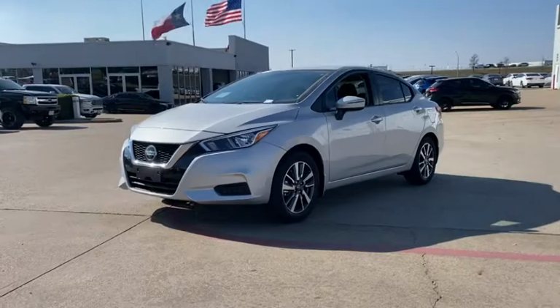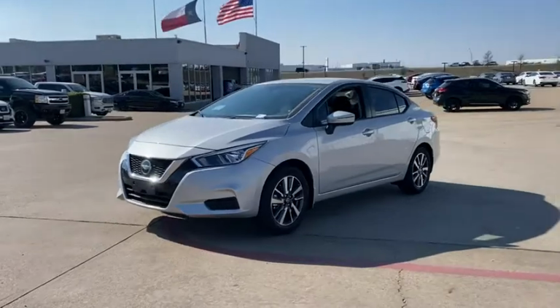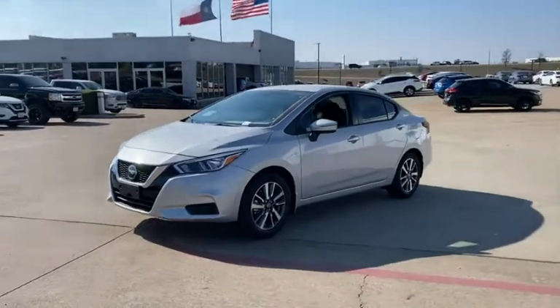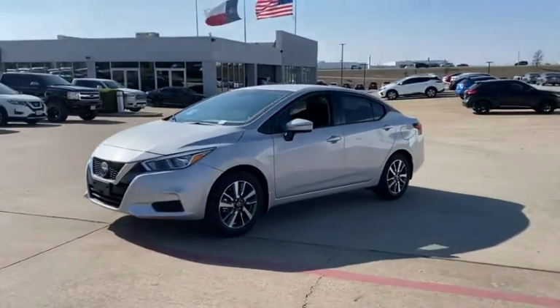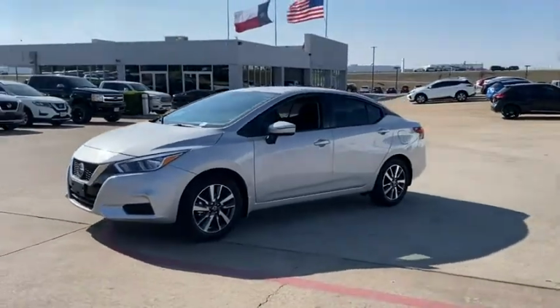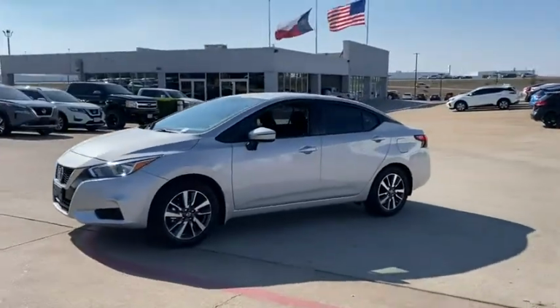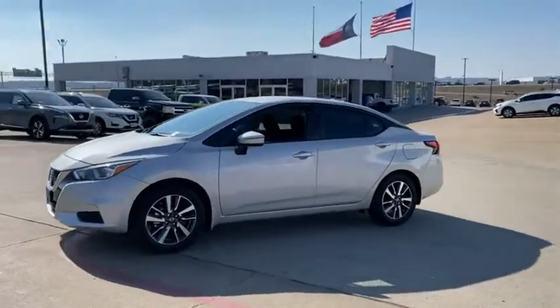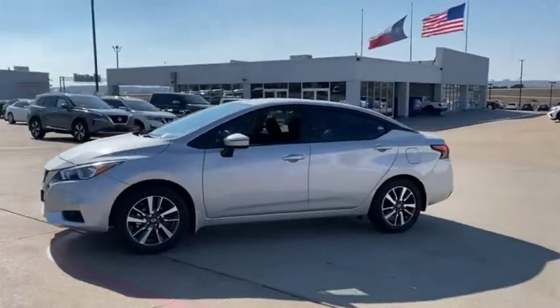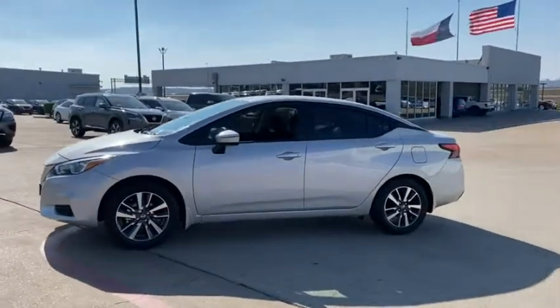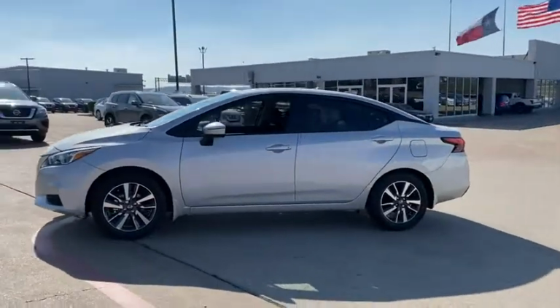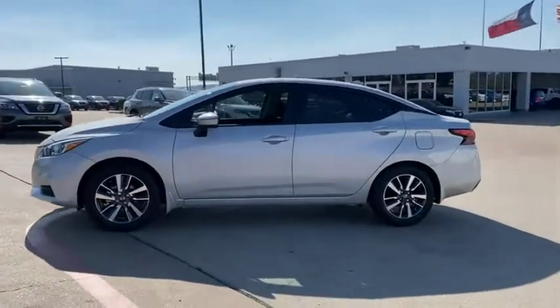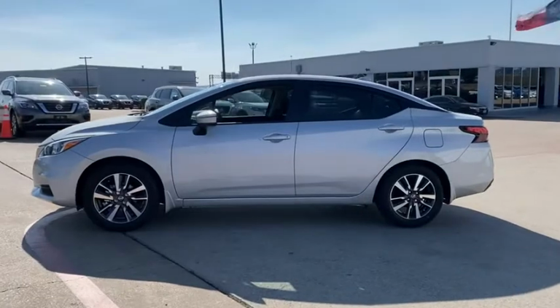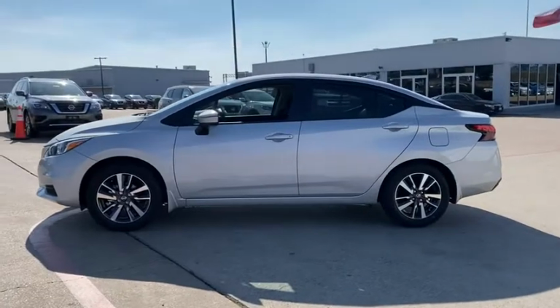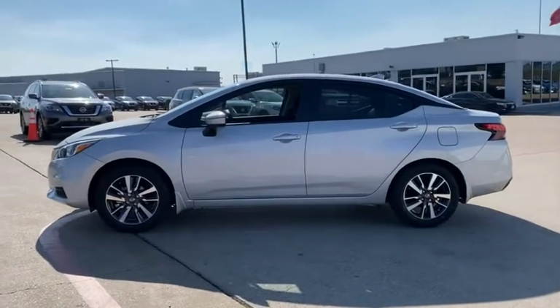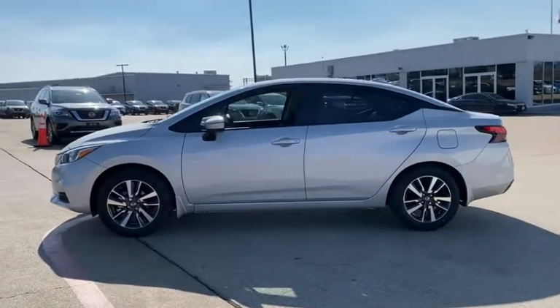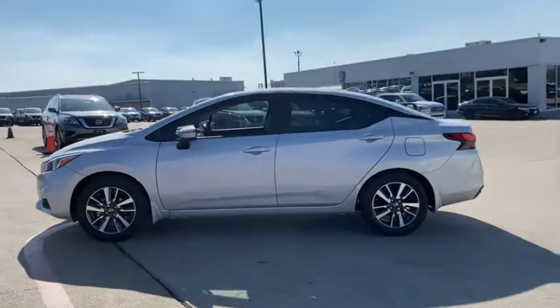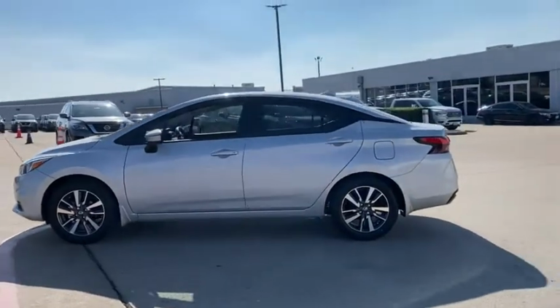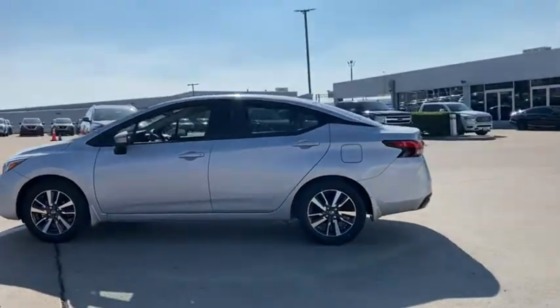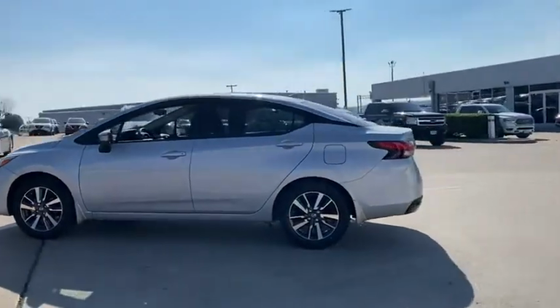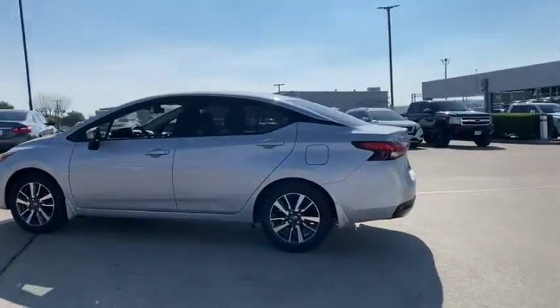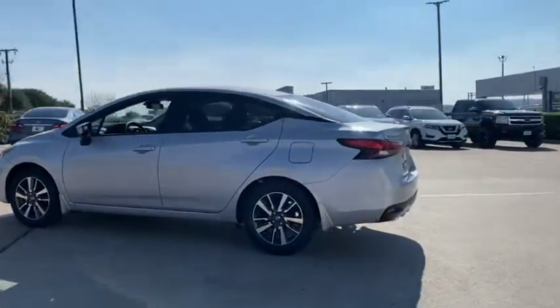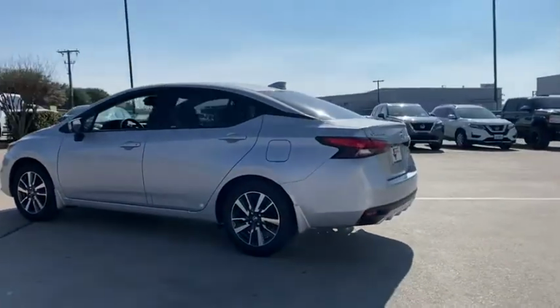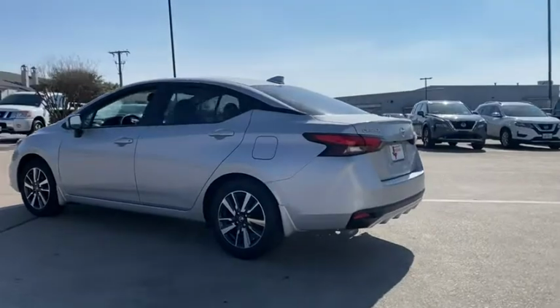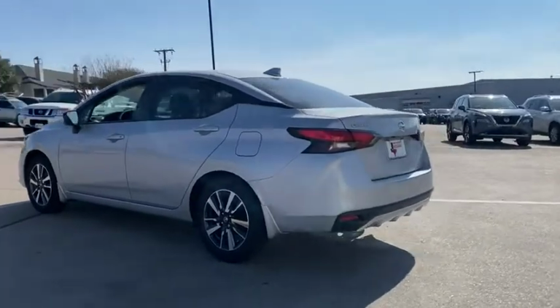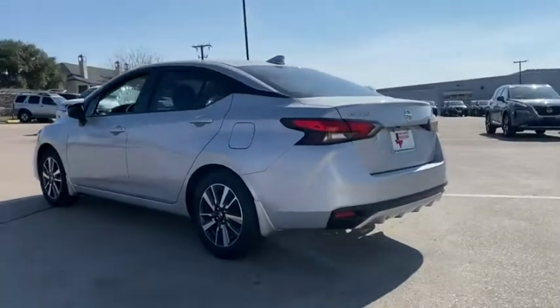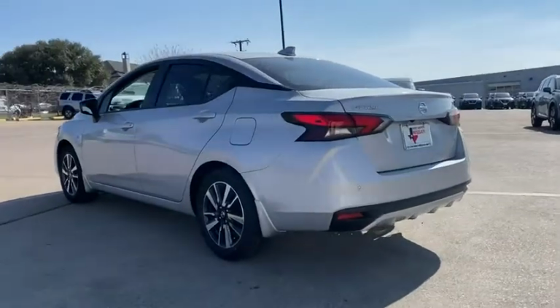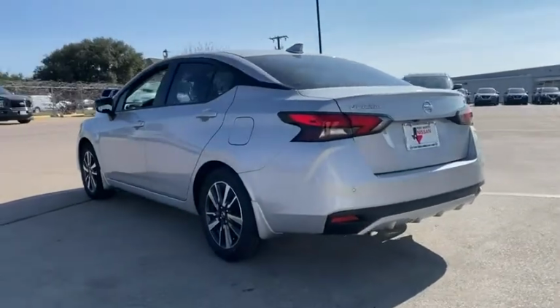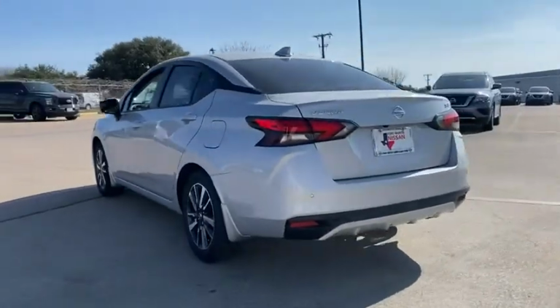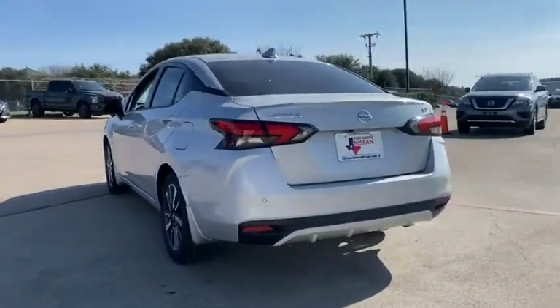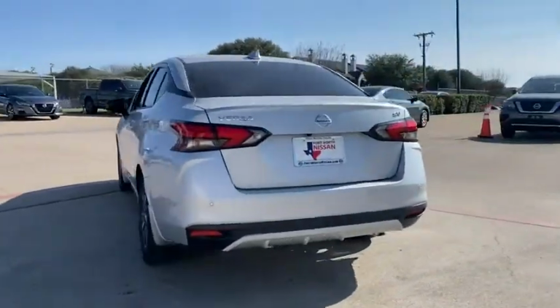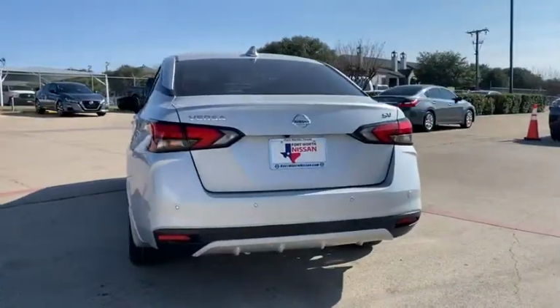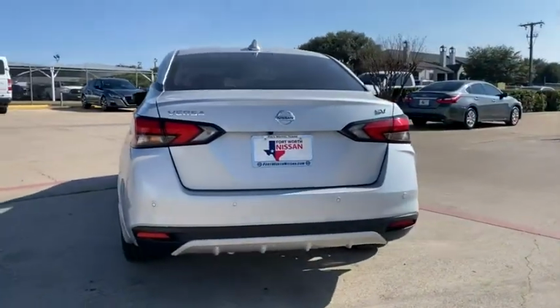Stop by and take a look at the 2021 Nissan Versa. With its roomy and inviting interior, impressive technology, and exceptional gas mileage, the Nissan Versa is smart to own and fun to drive. Here are some of this vehicle's great options.